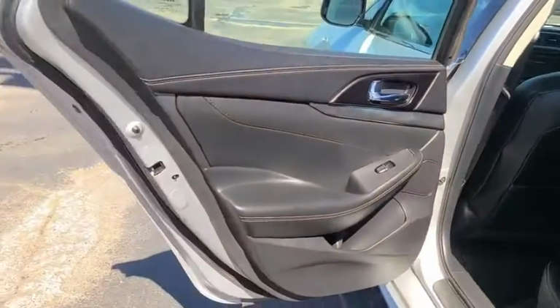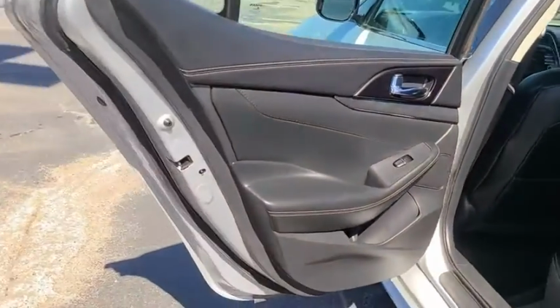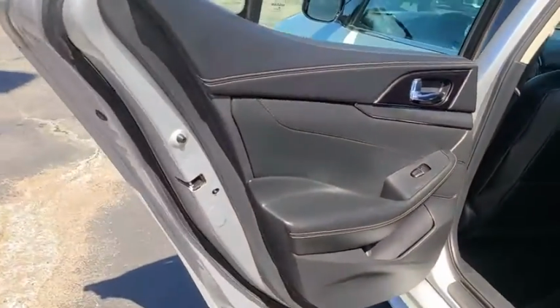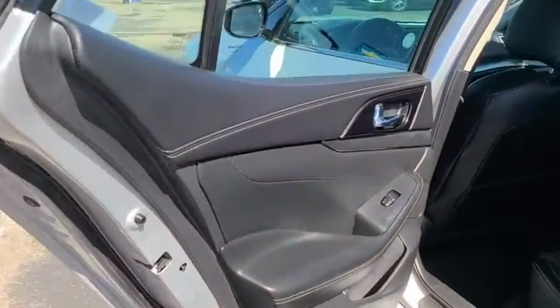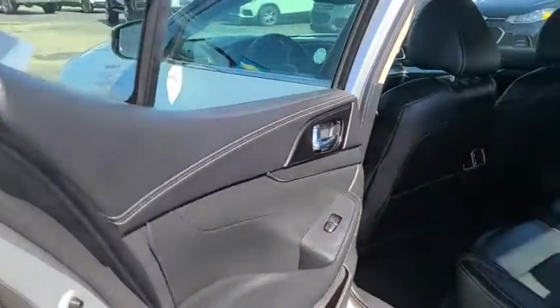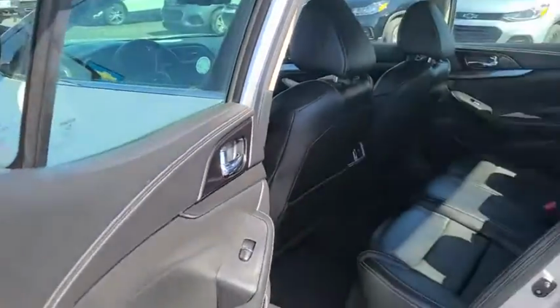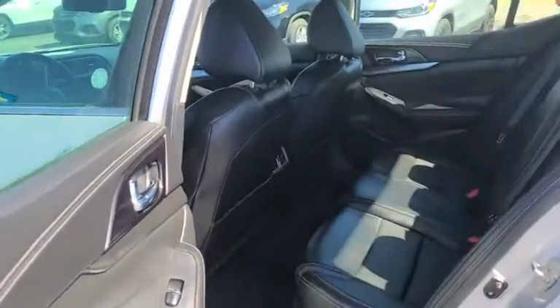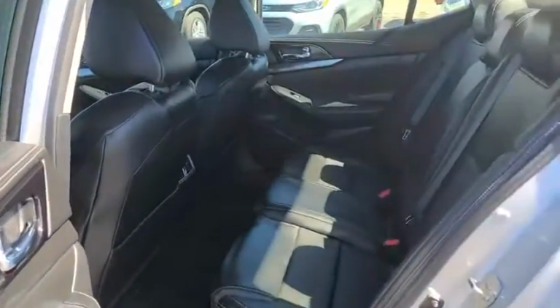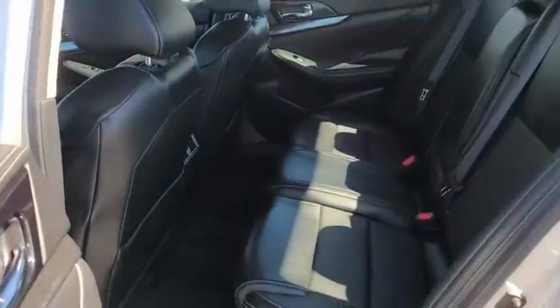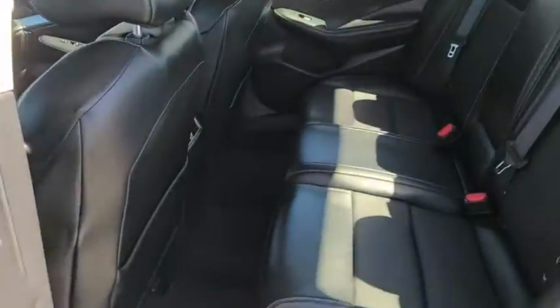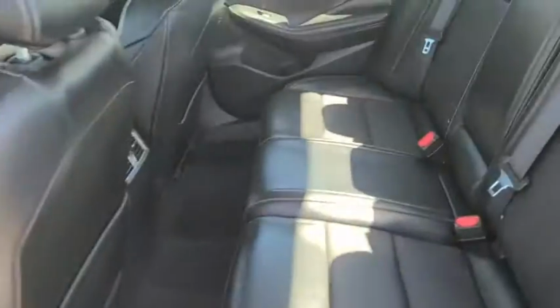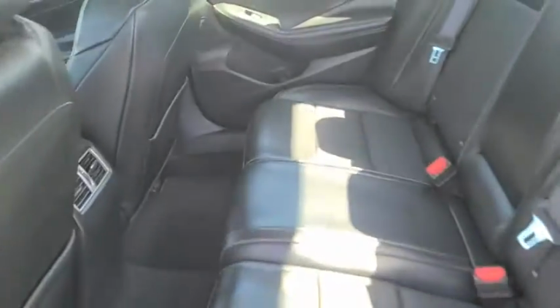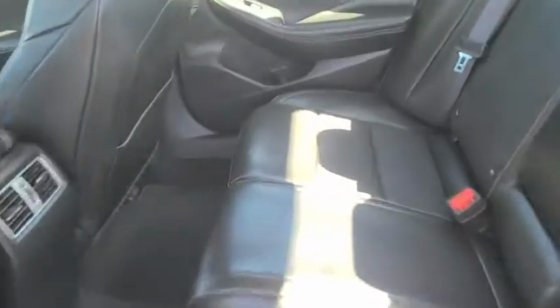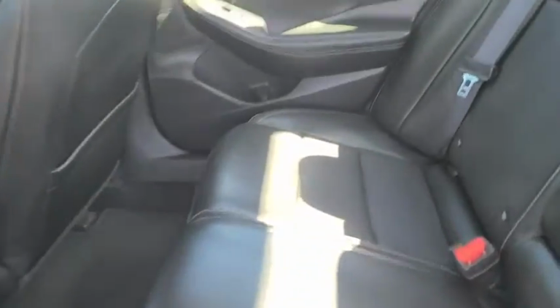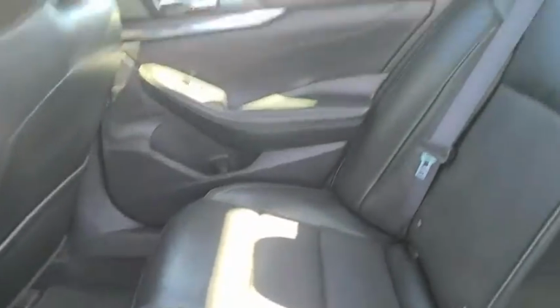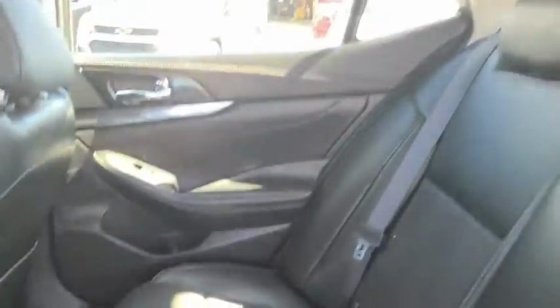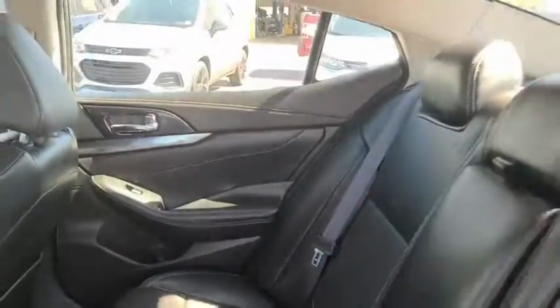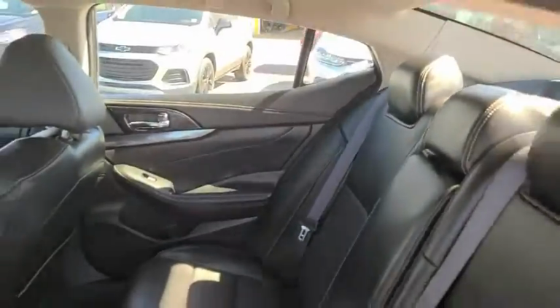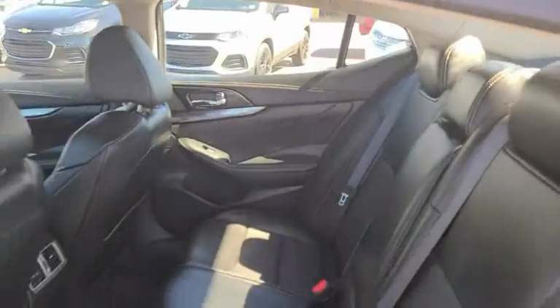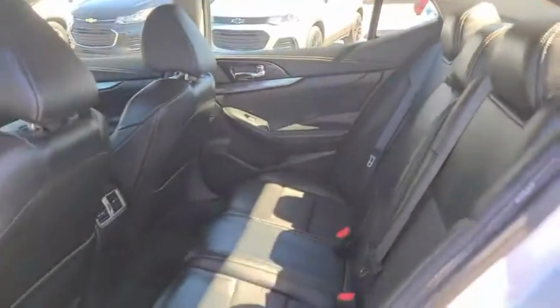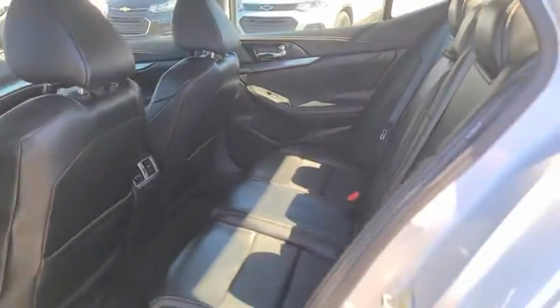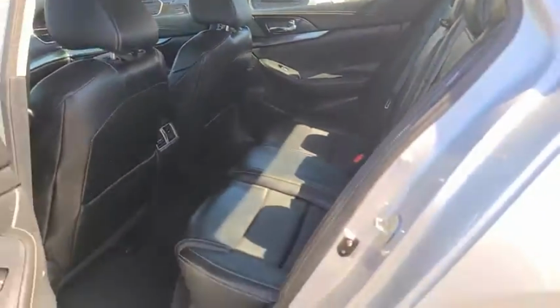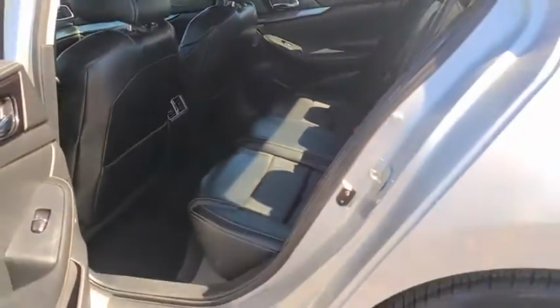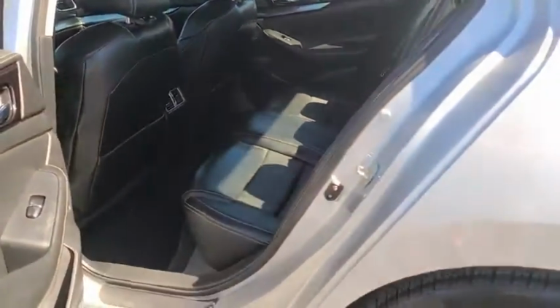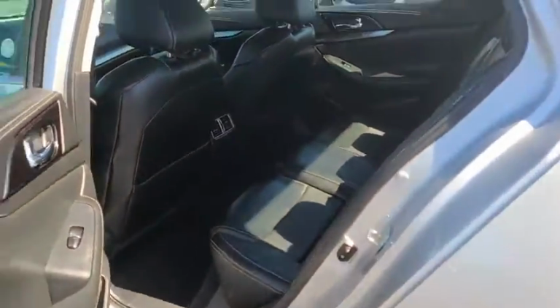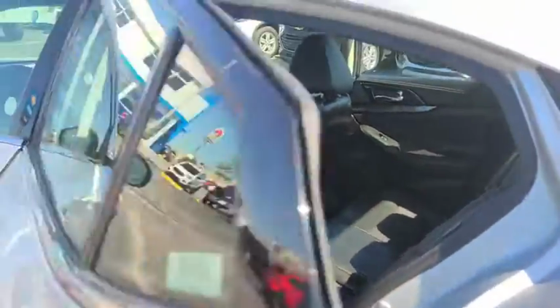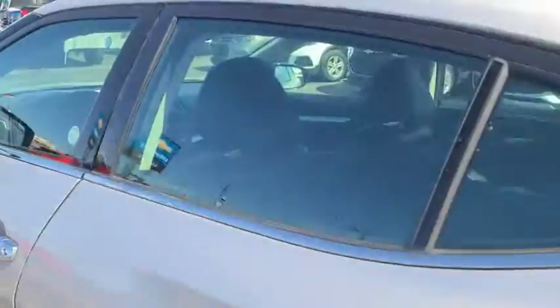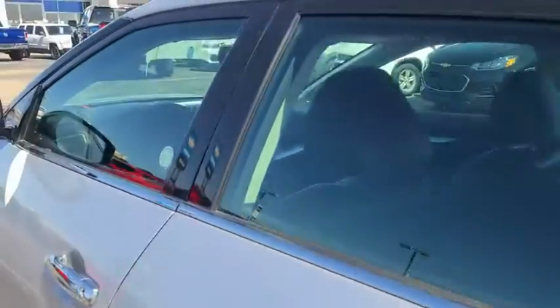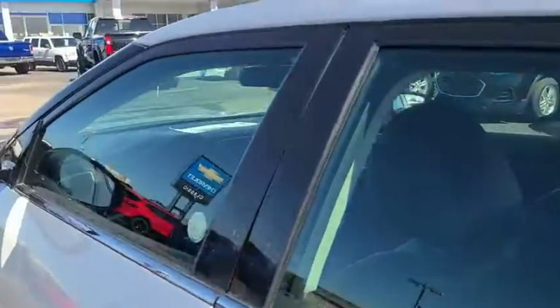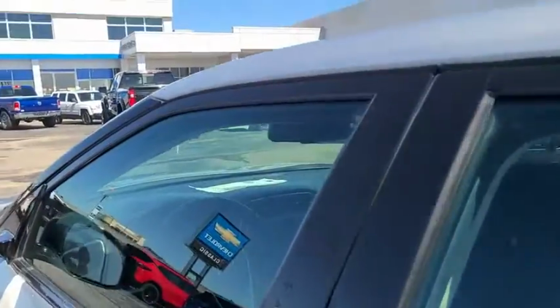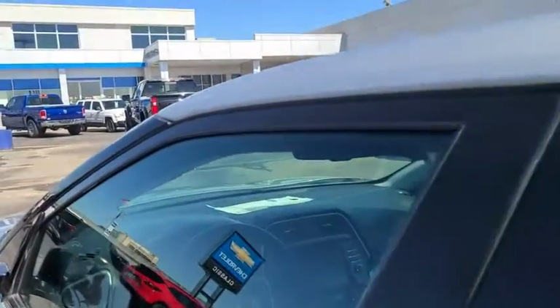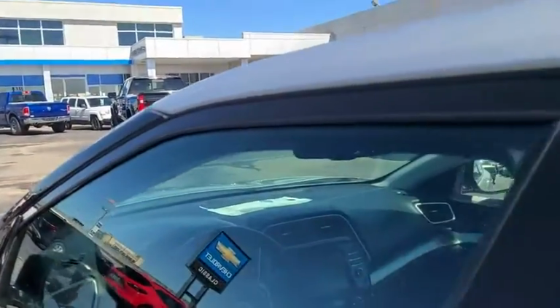Leather-wrapped steering wheel, adjustable steering wheel, power steering, aluminum wheels, four-wheel disc brakes, keyless start, cruise control, auto-dimming rear-view mirror.